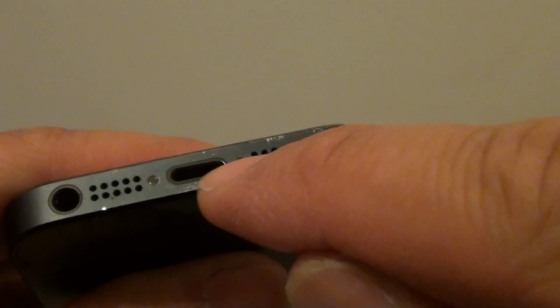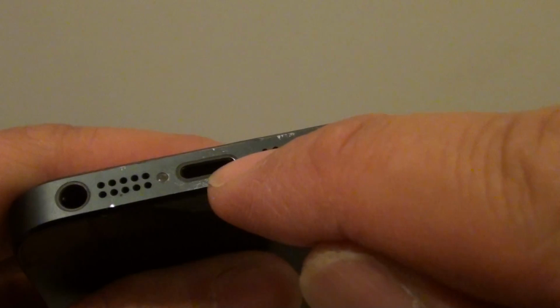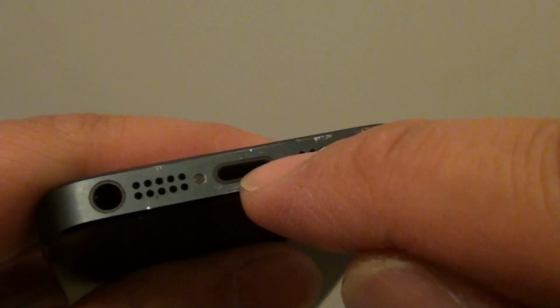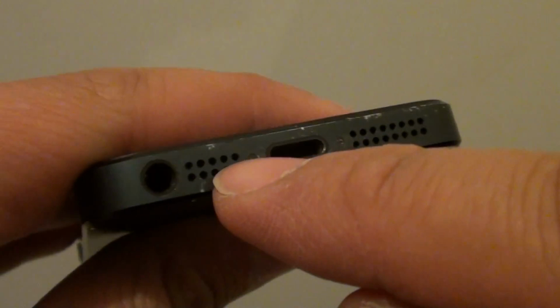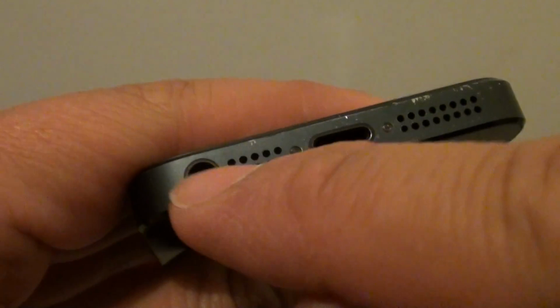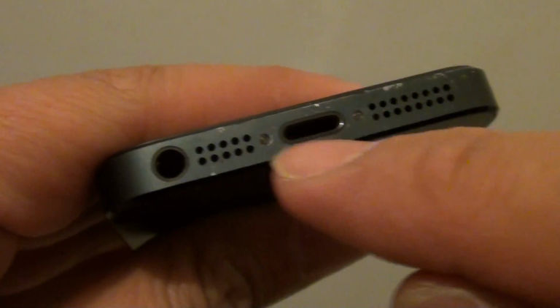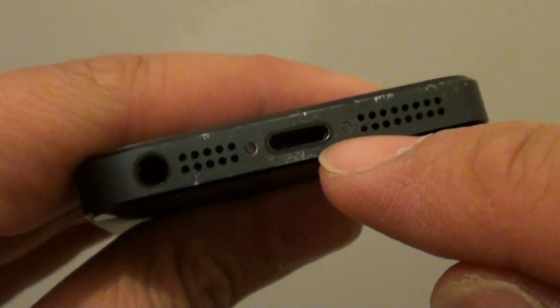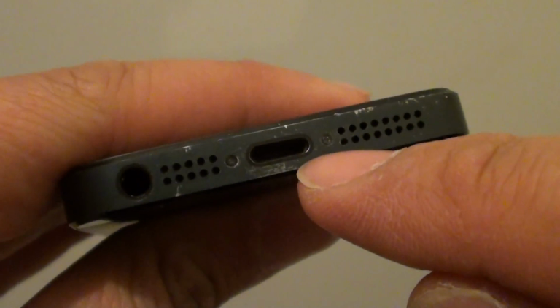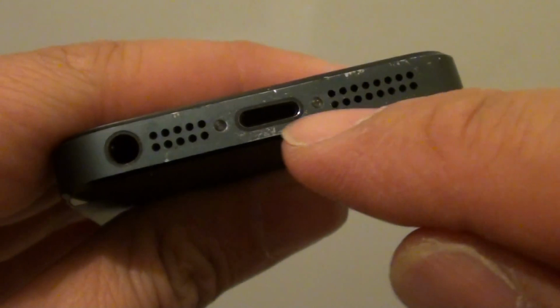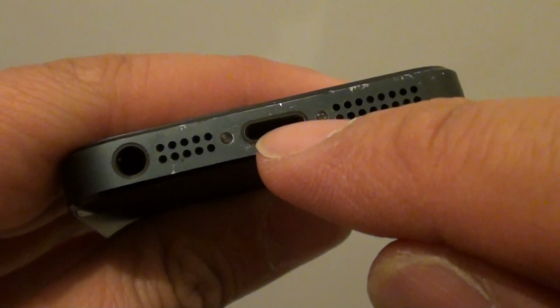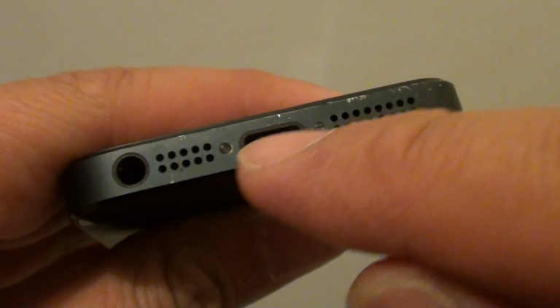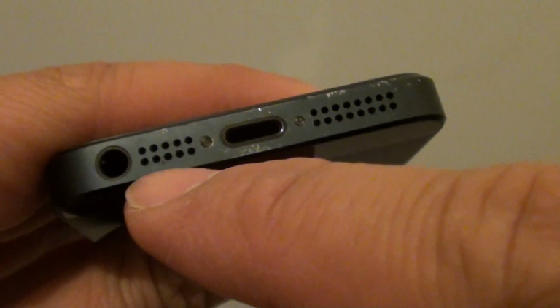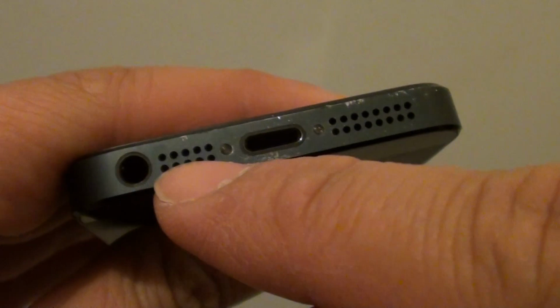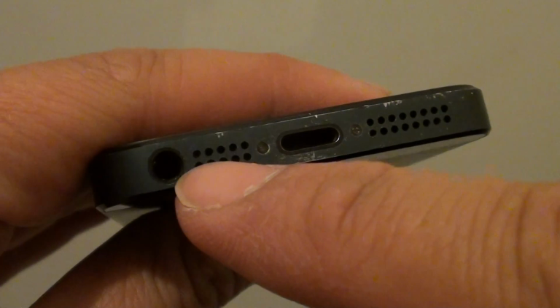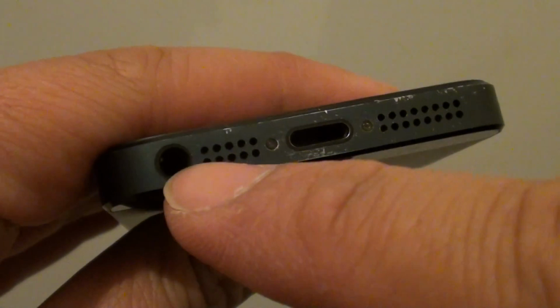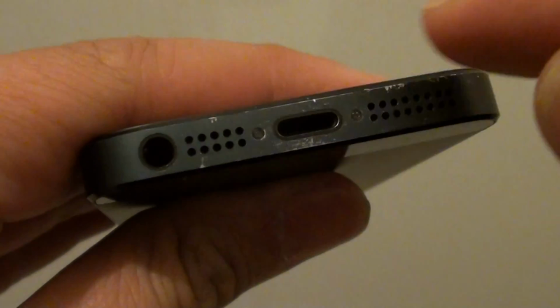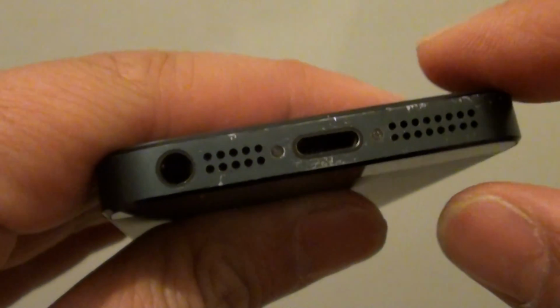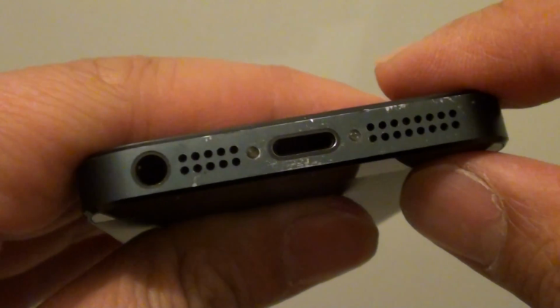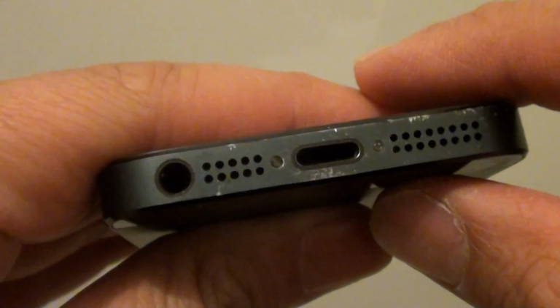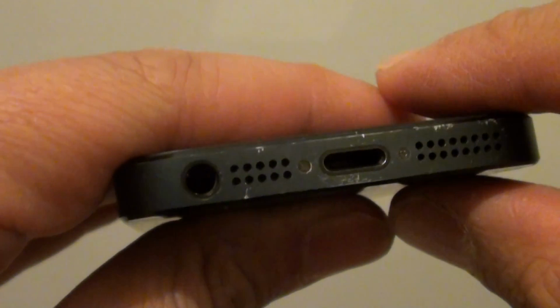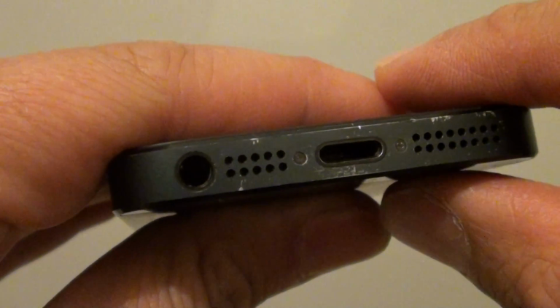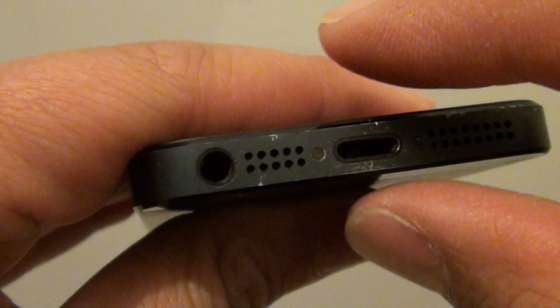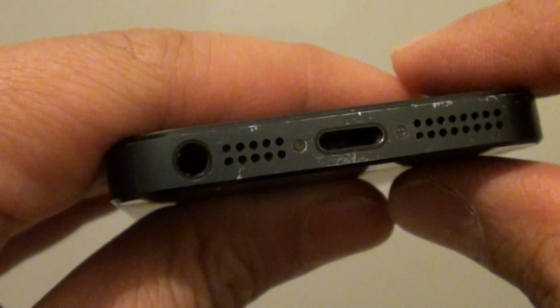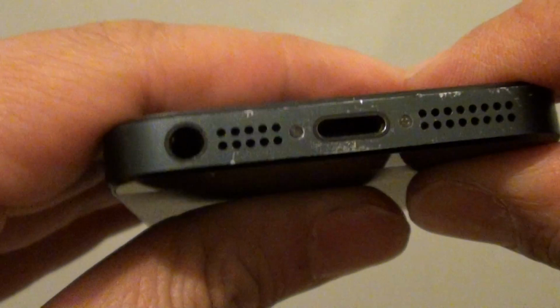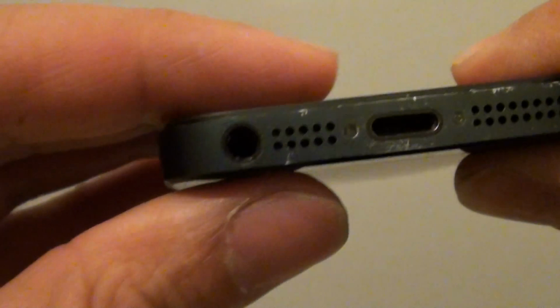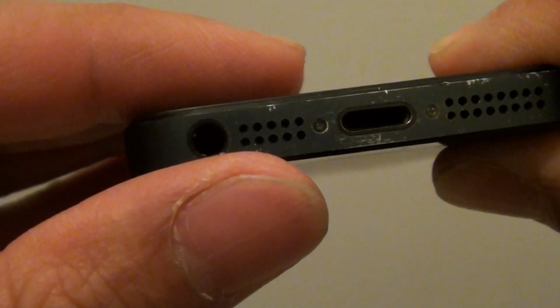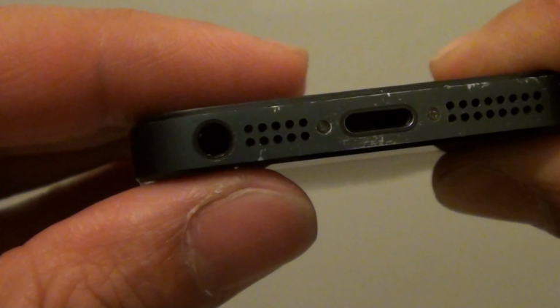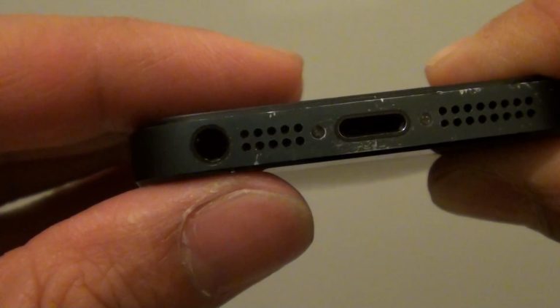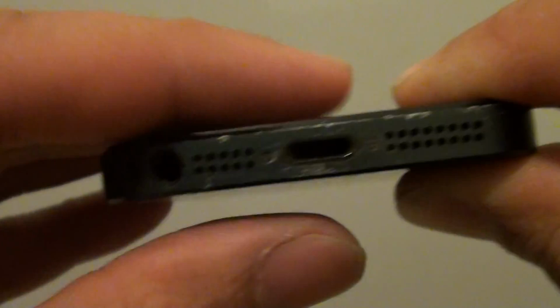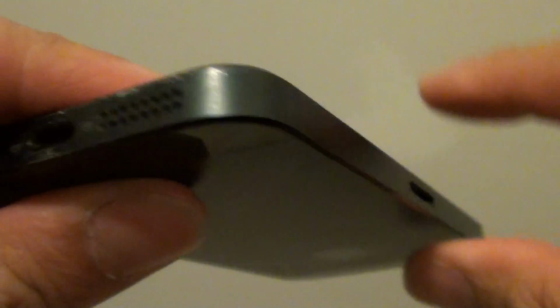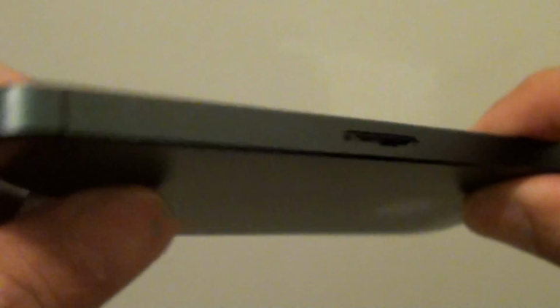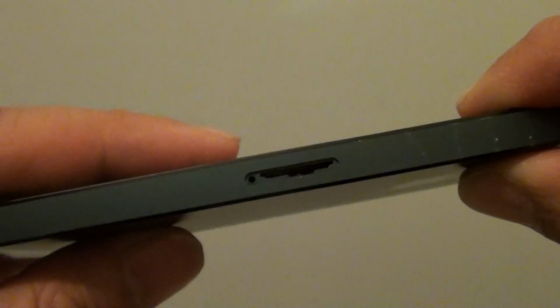Sometimes it also shows at the bottom here if there is a red indicator. You can also check in the charging port and the earphone port to see if there is any dirt or rust. If there is any rust, that is a good indicator that water has been coming in.